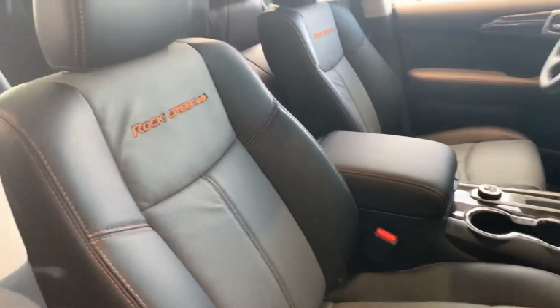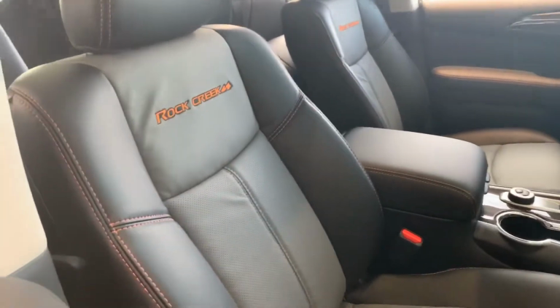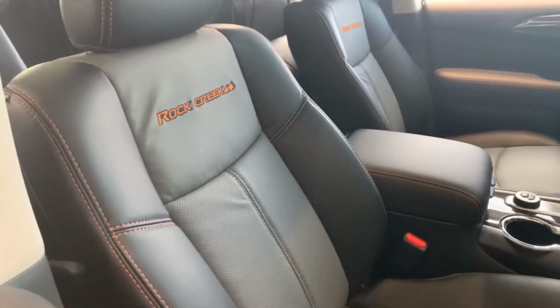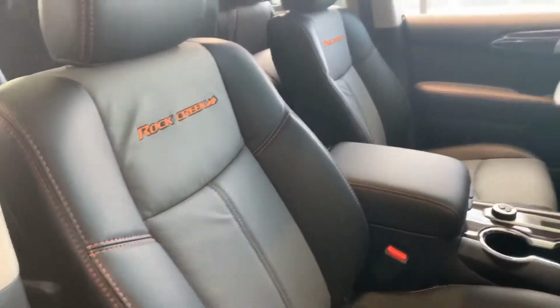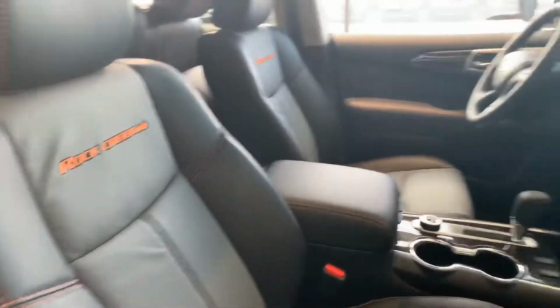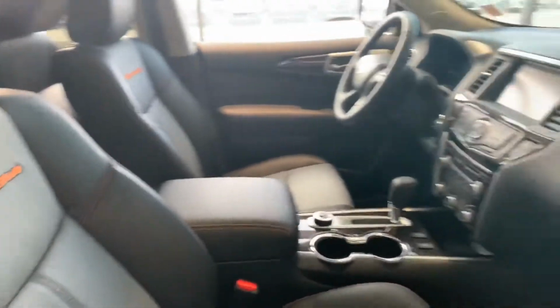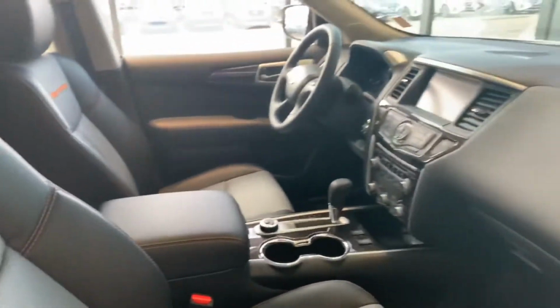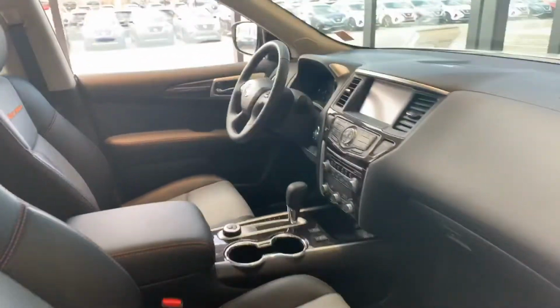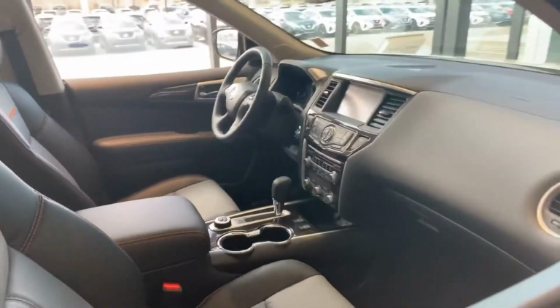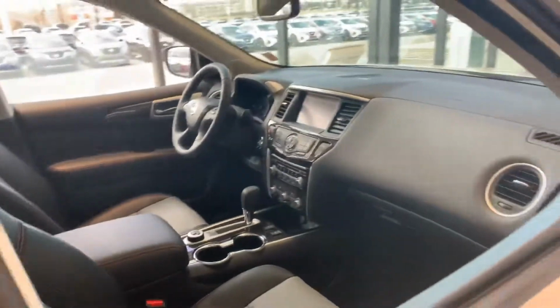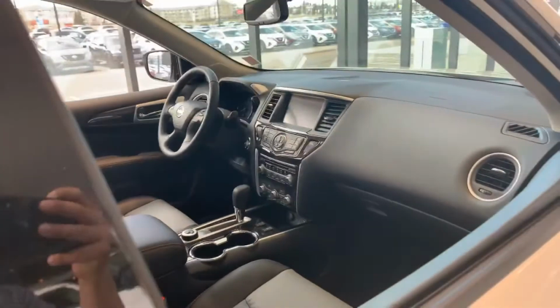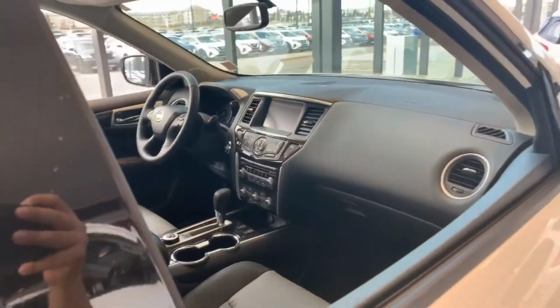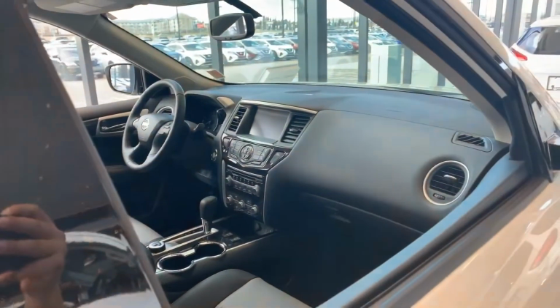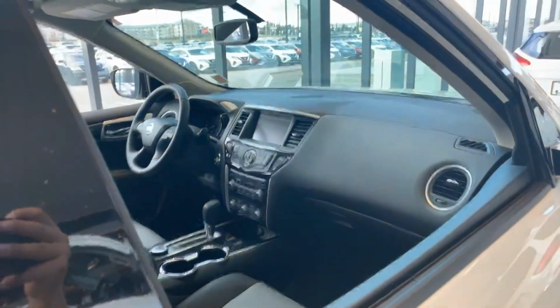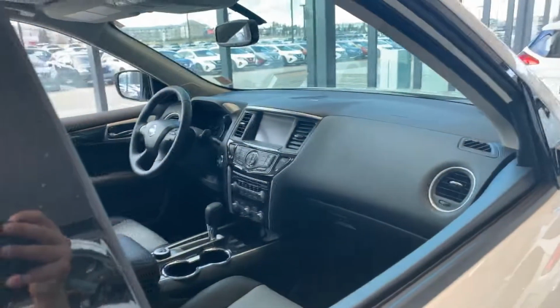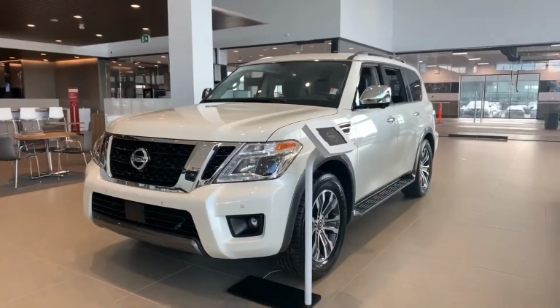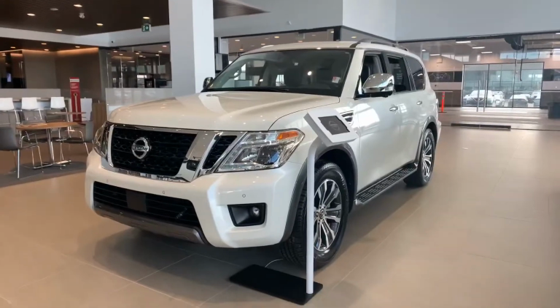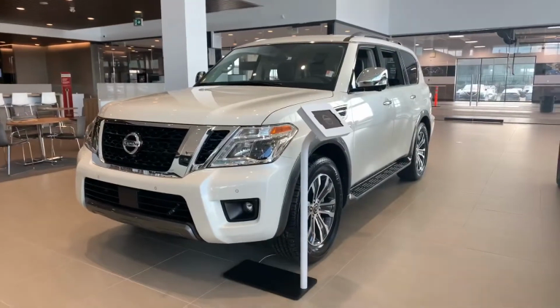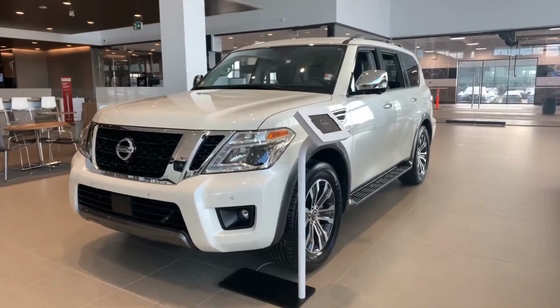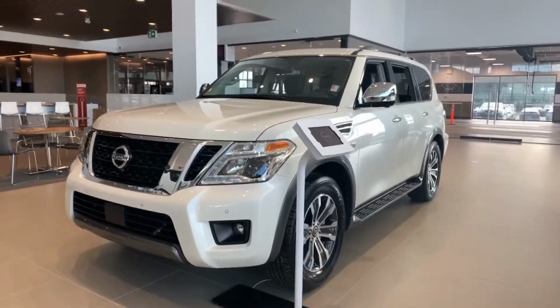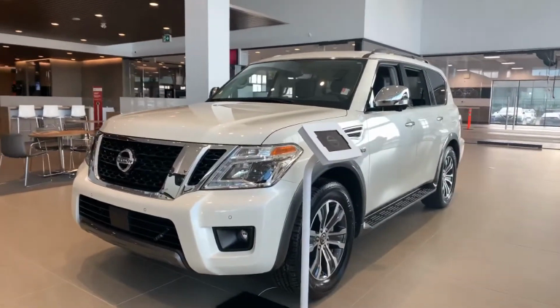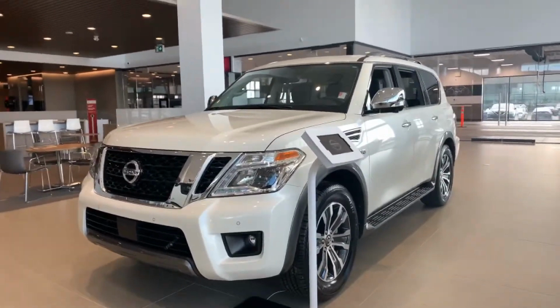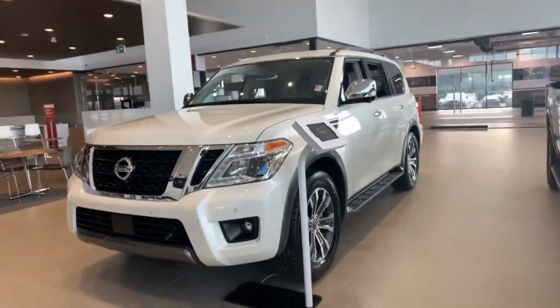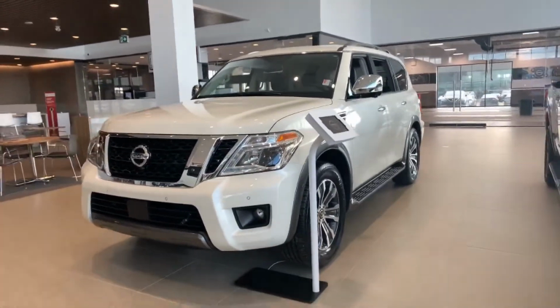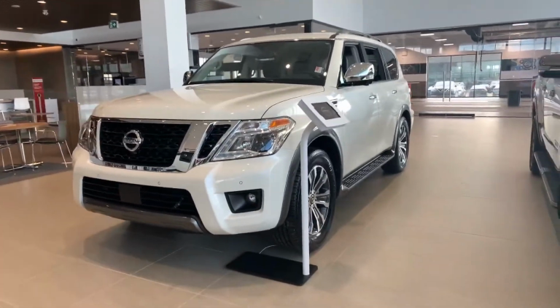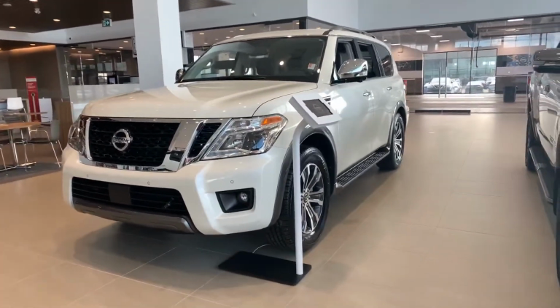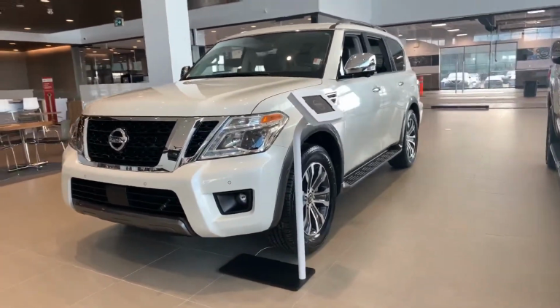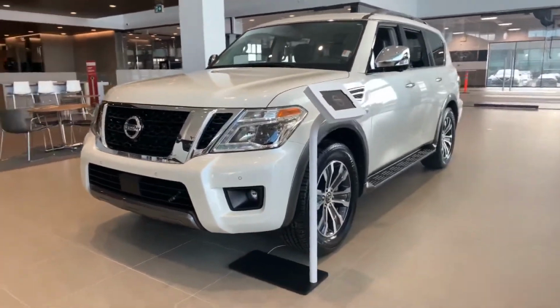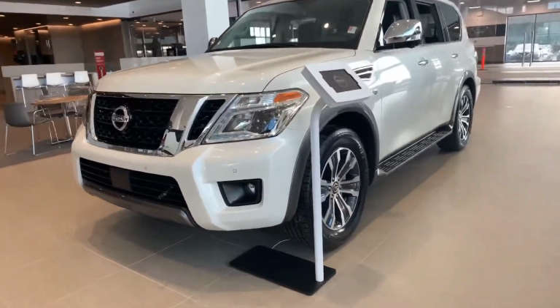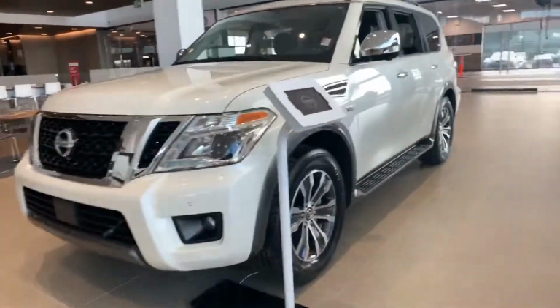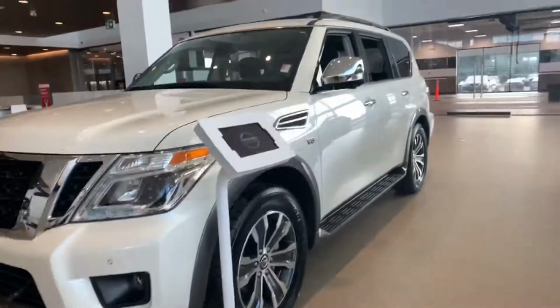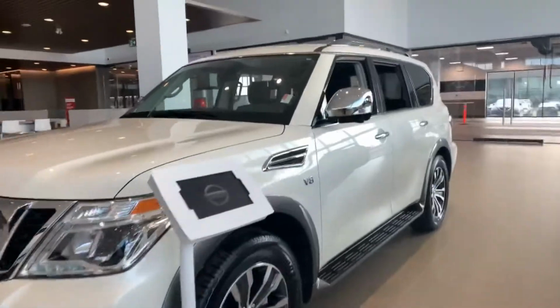Over here you're going to see the Nissan Armada — look at the side steps and the nice big wheels.